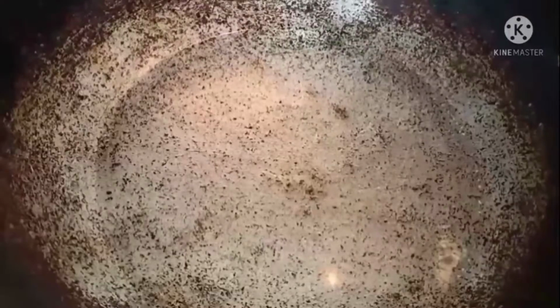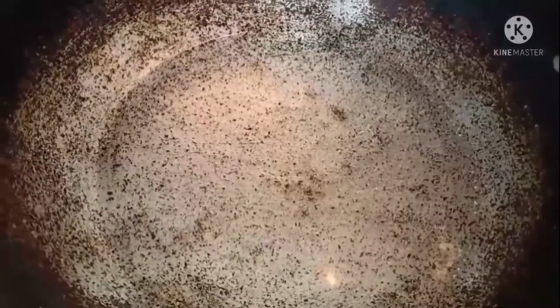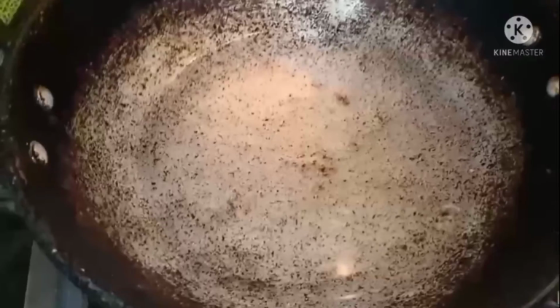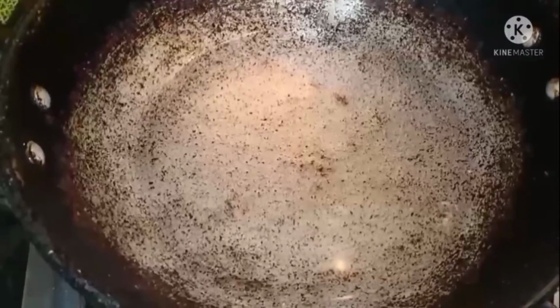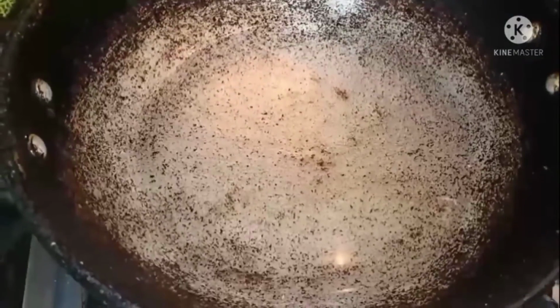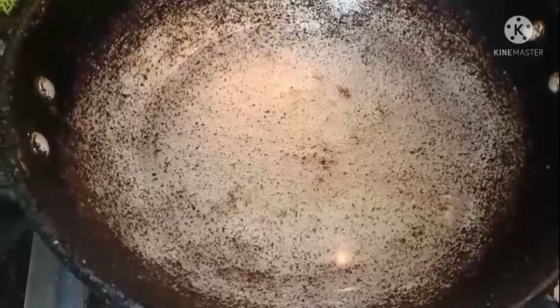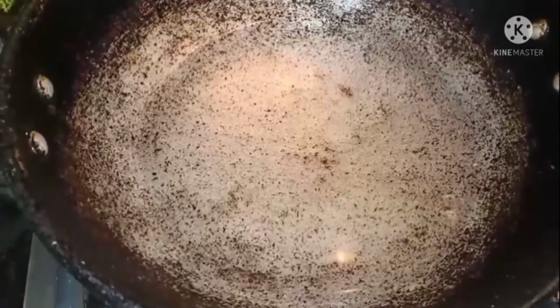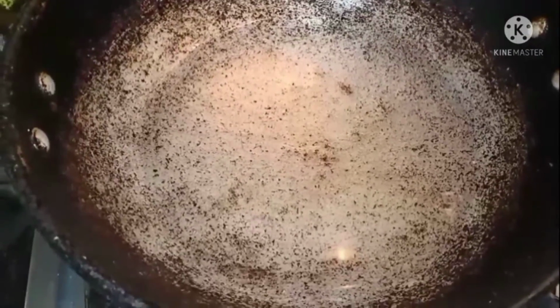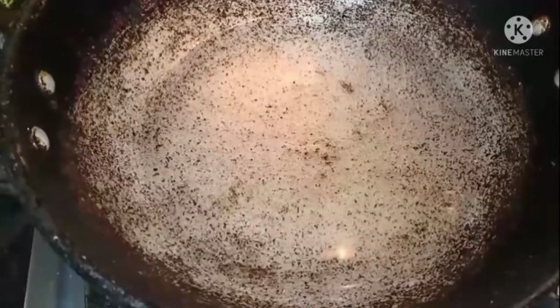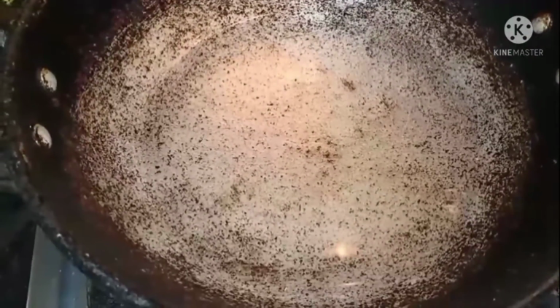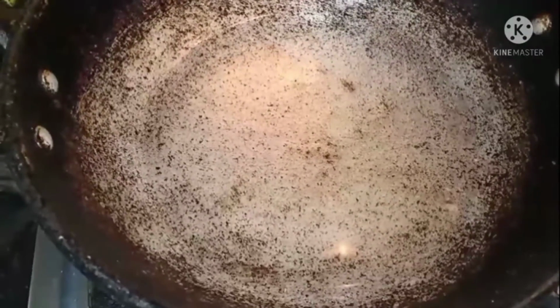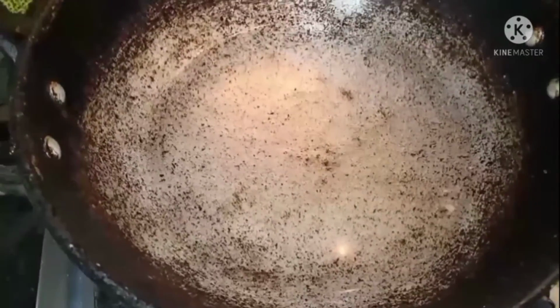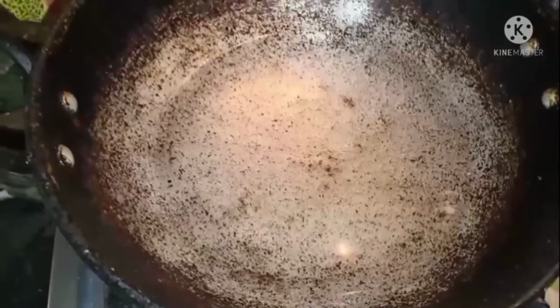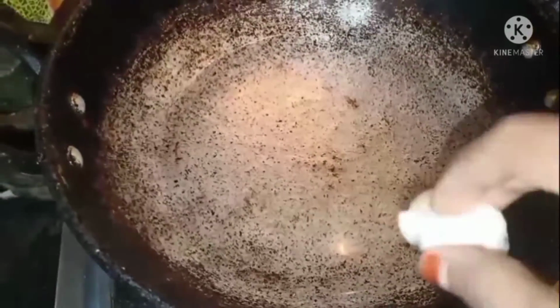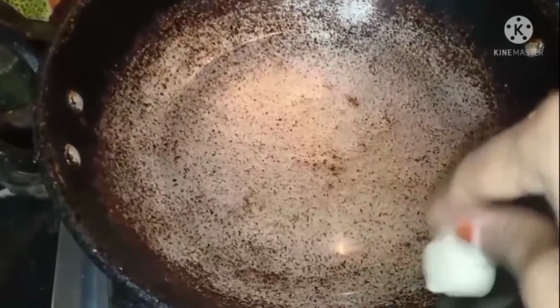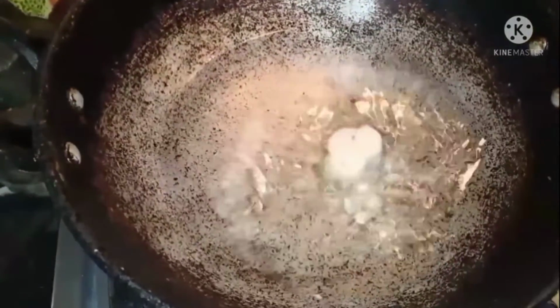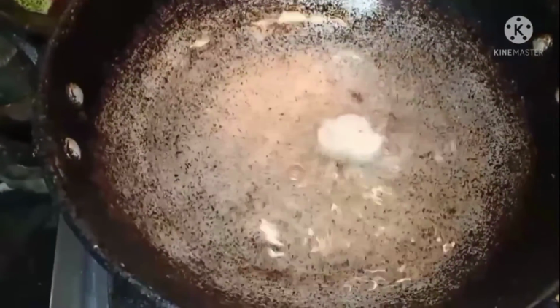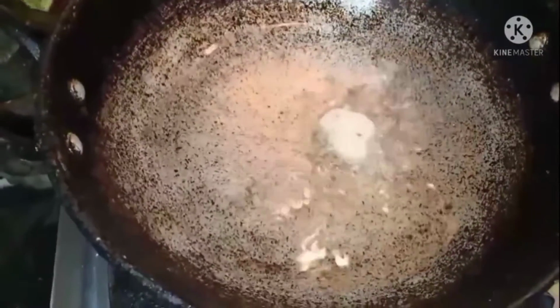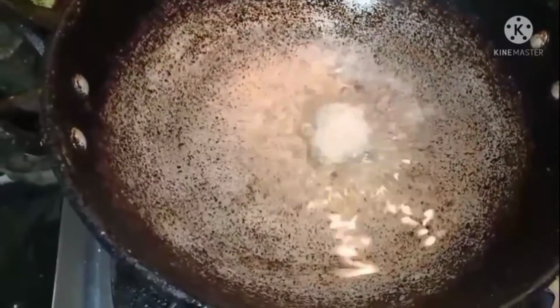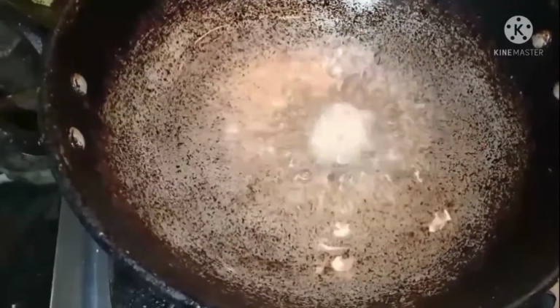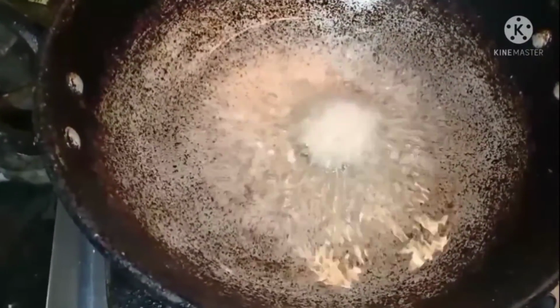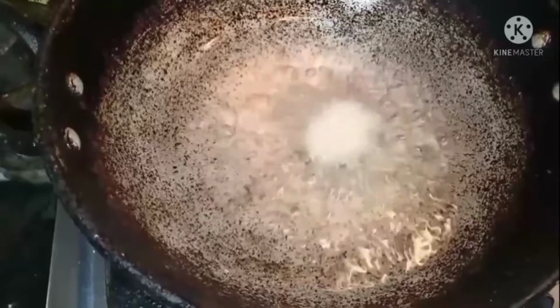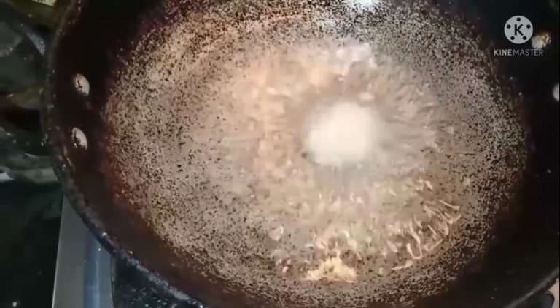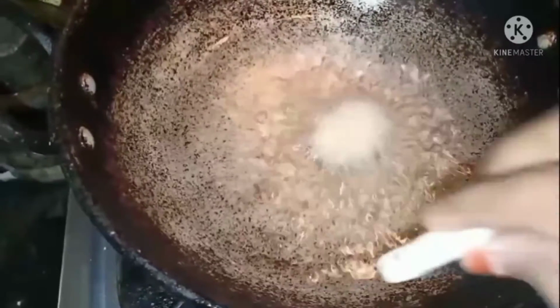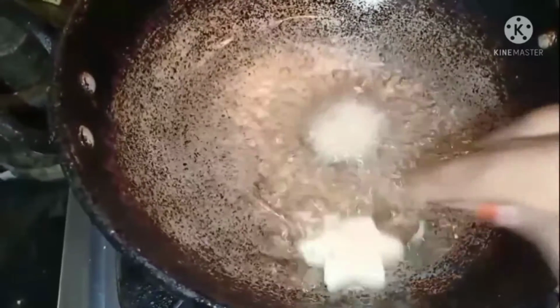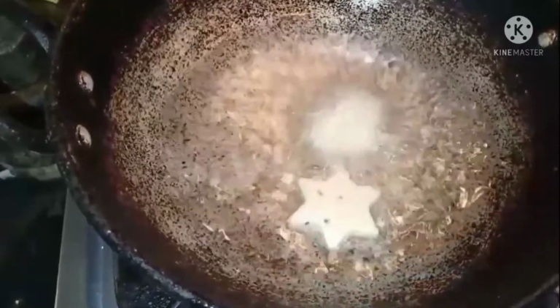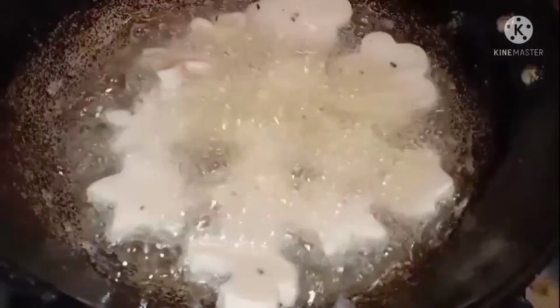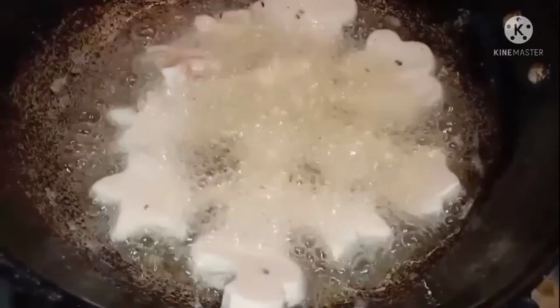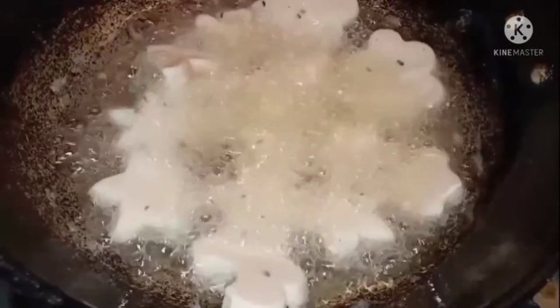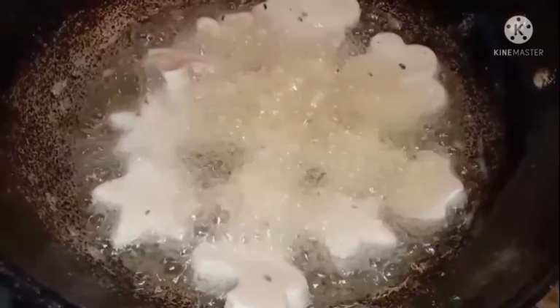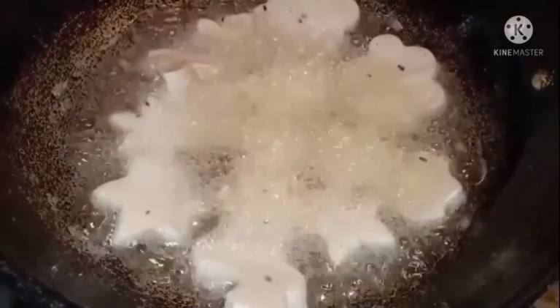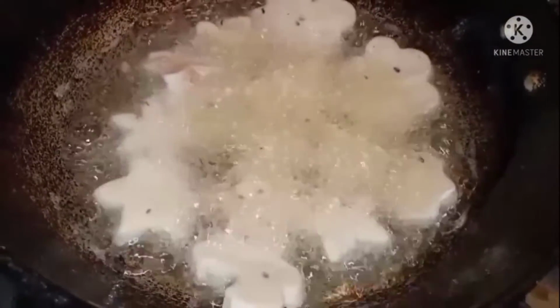Now heat the oil in your pan. After golden brown, take it out.